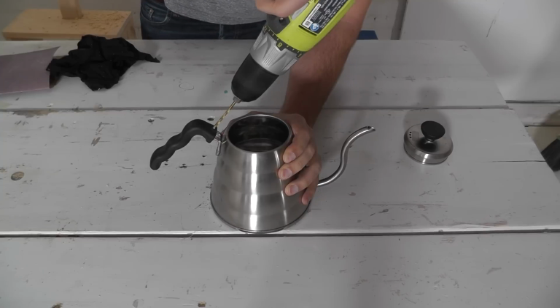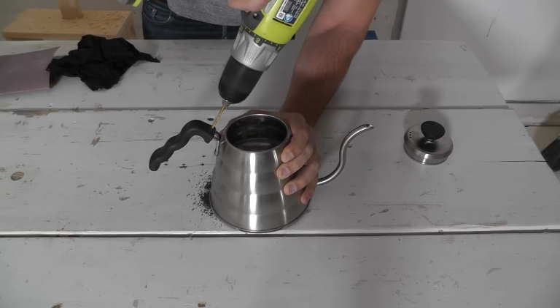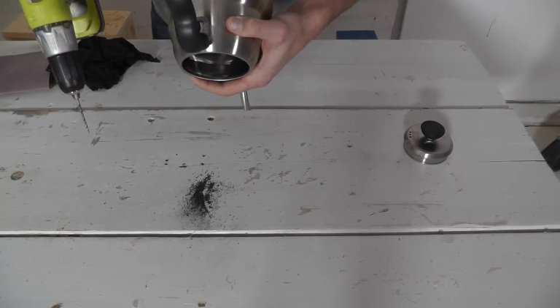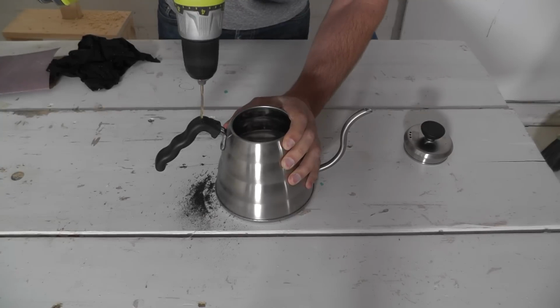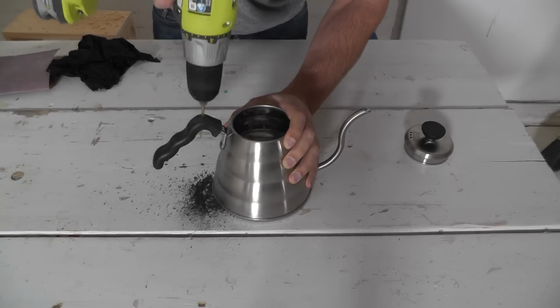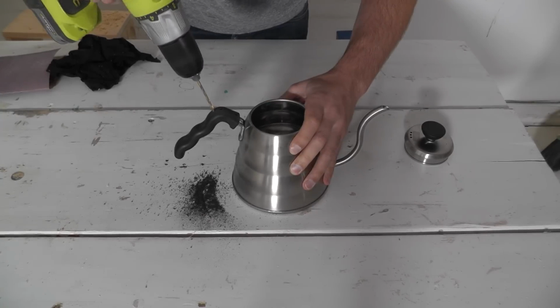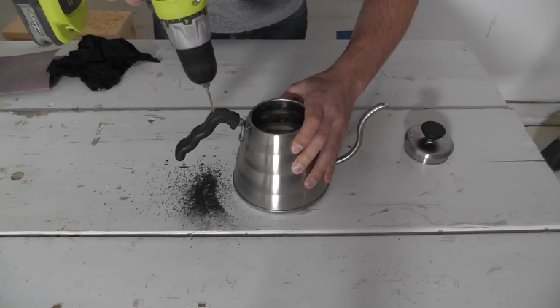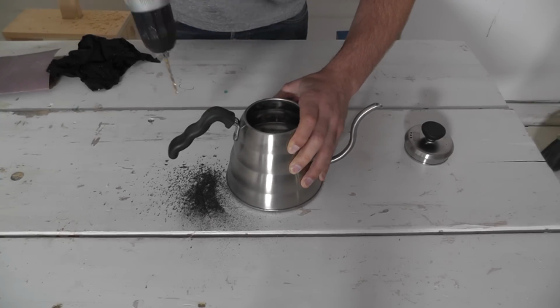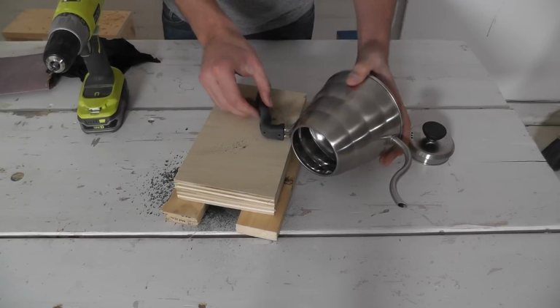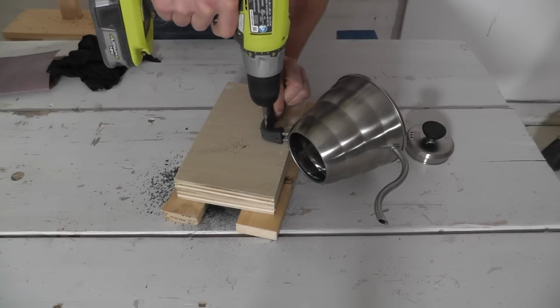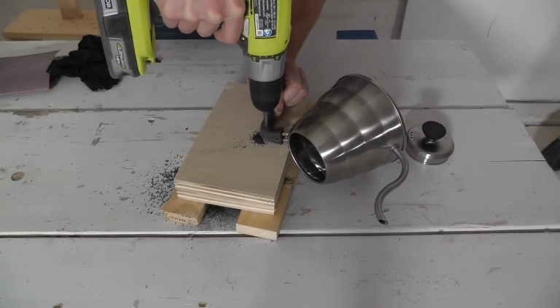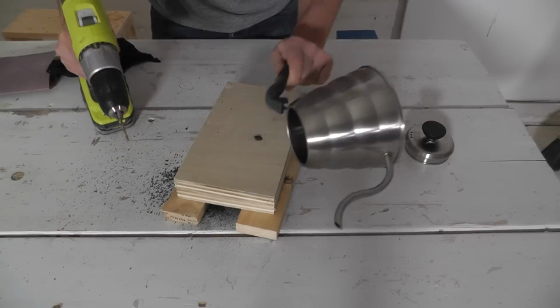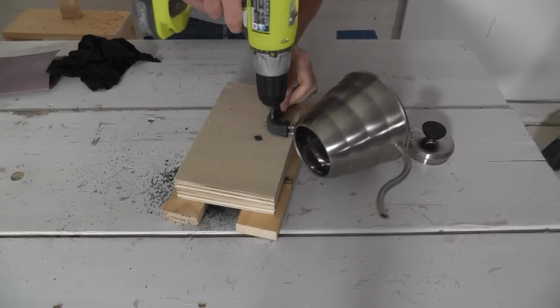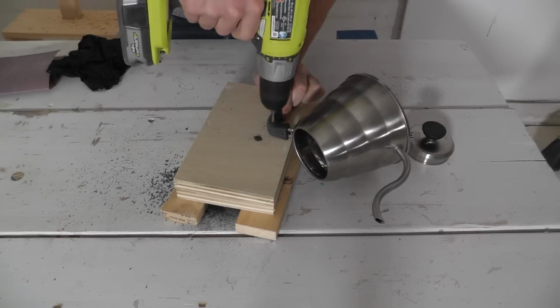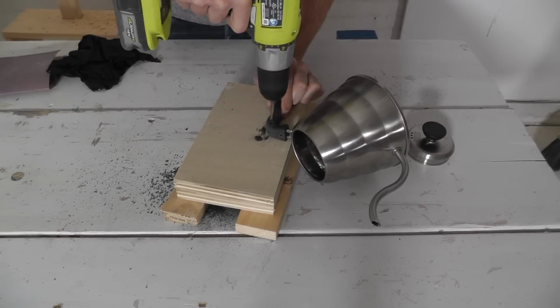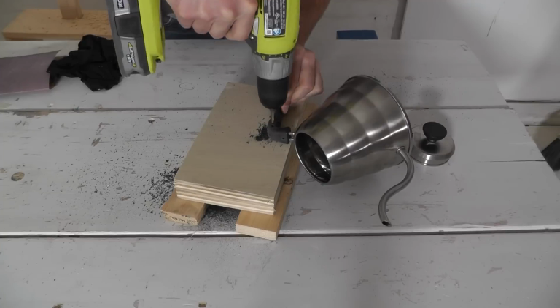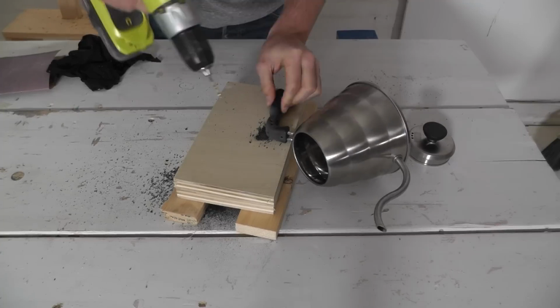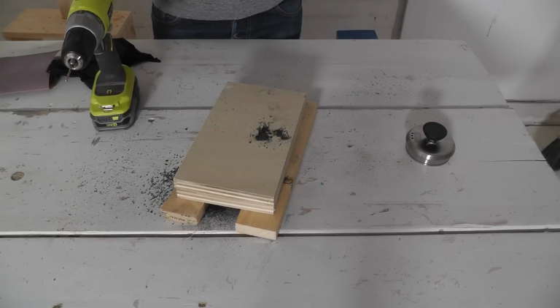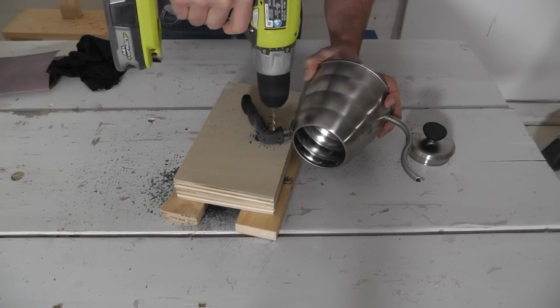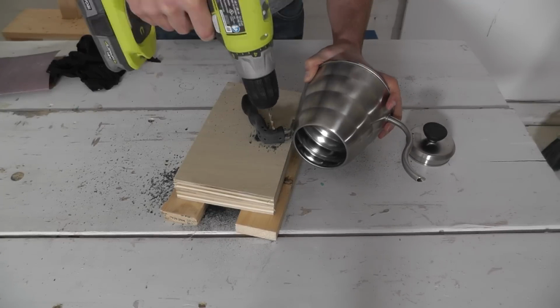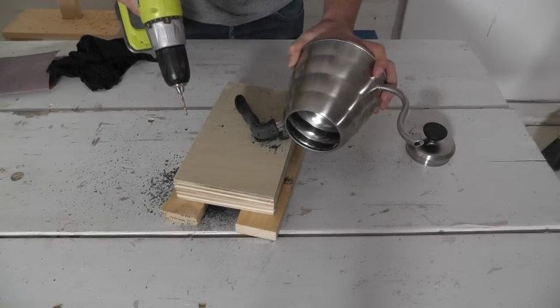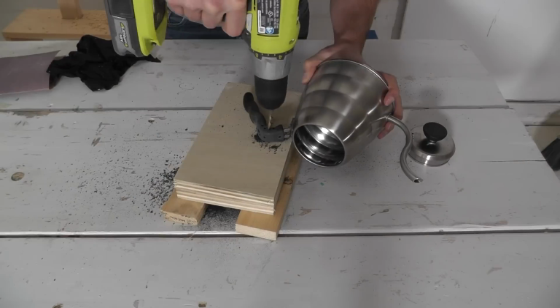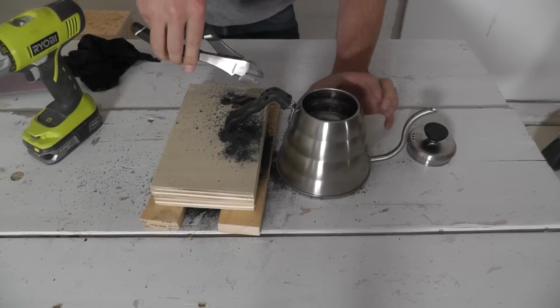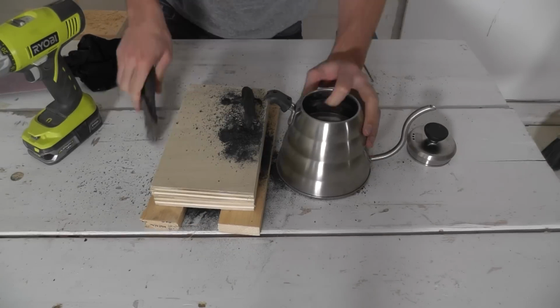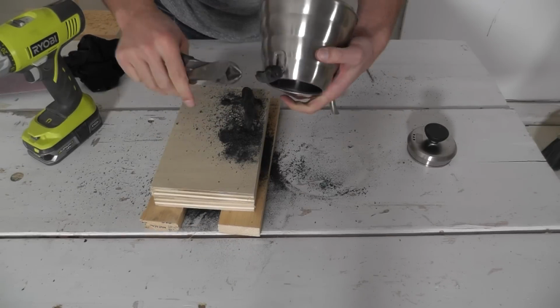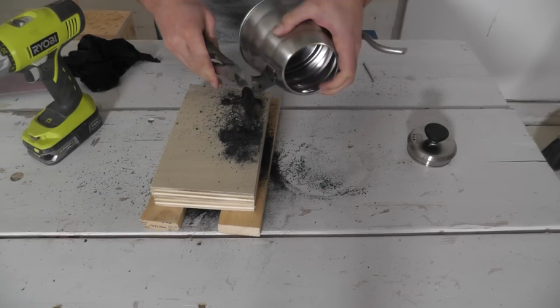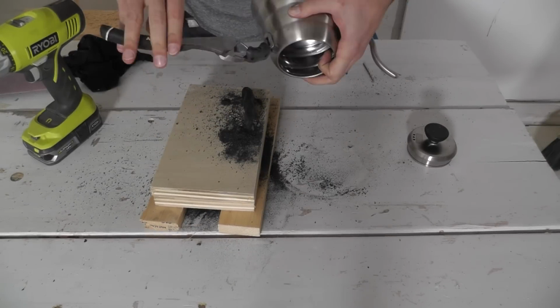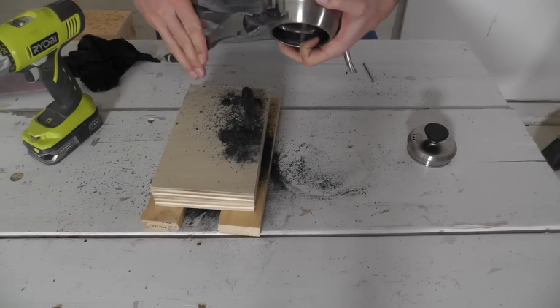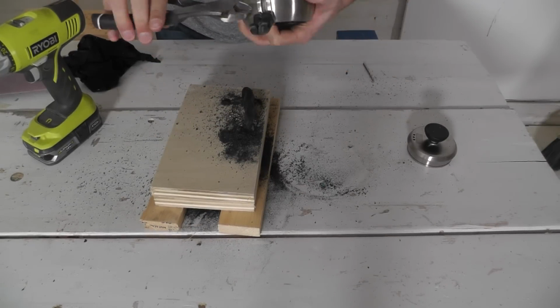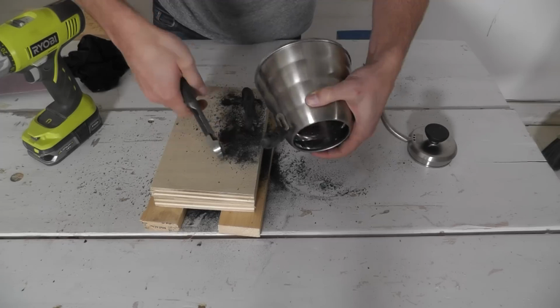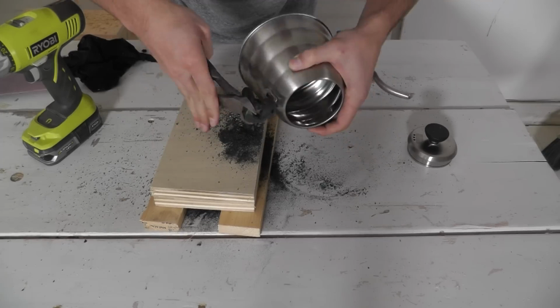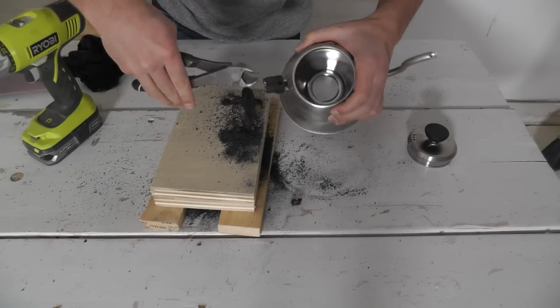To remove the old handle, I just drilled a bunch of holes through the plastic. I then used wire cutters to clip away at the pieces of plastic in between the holes.